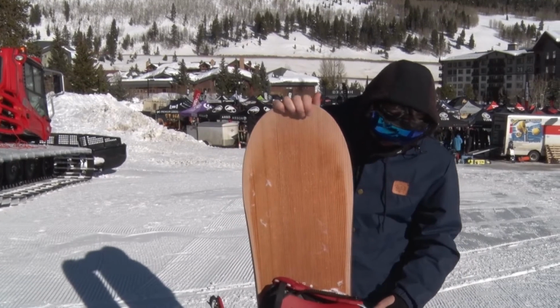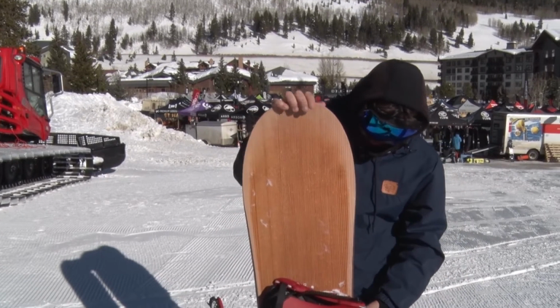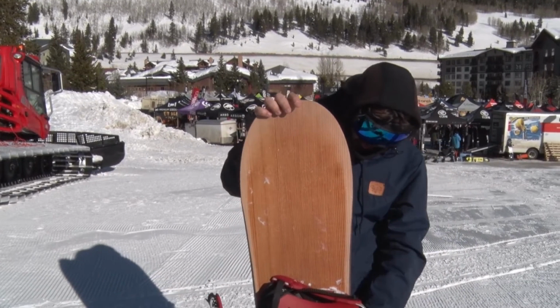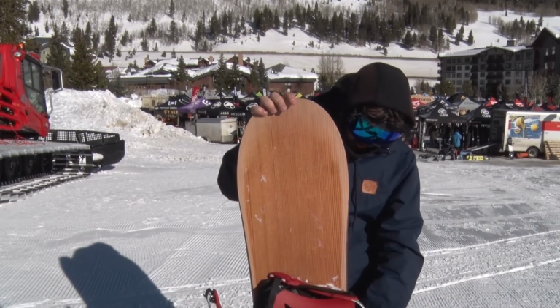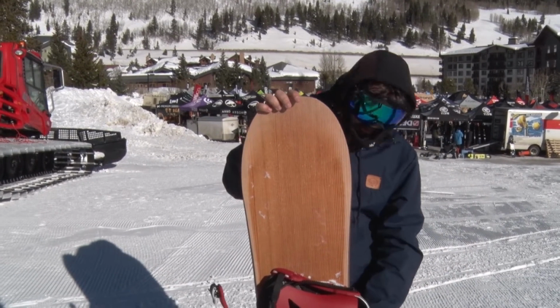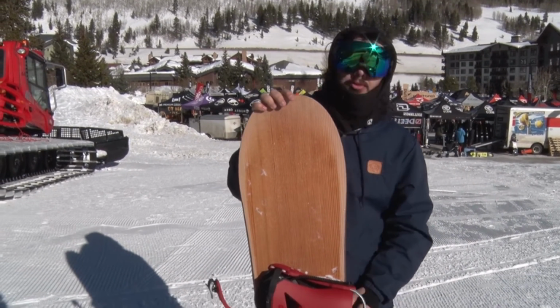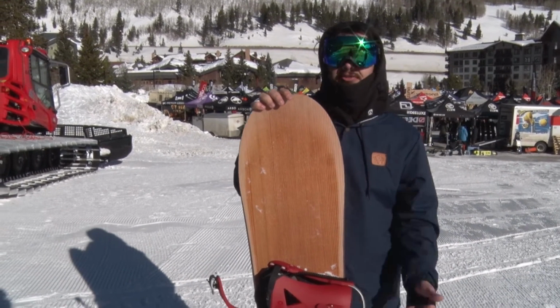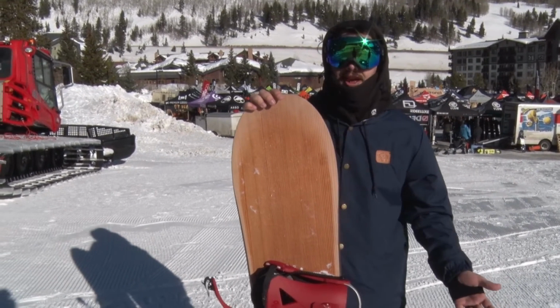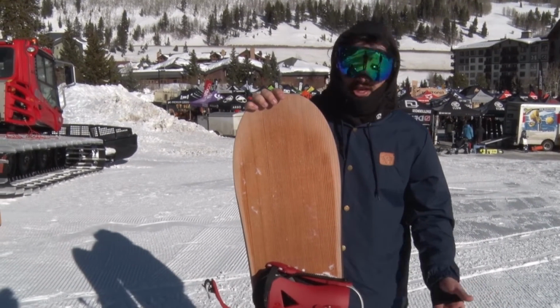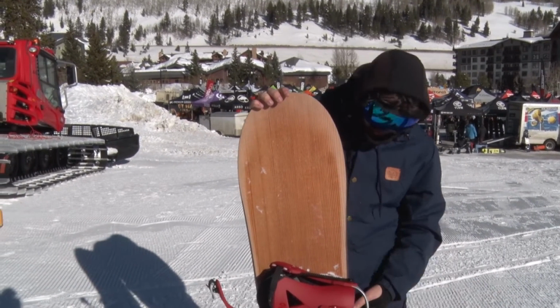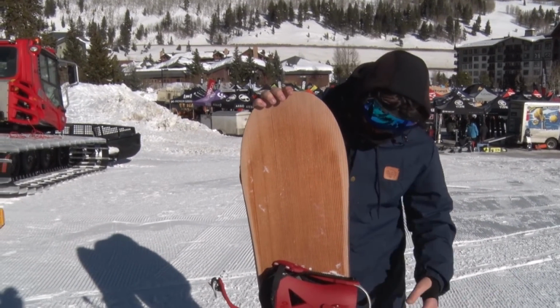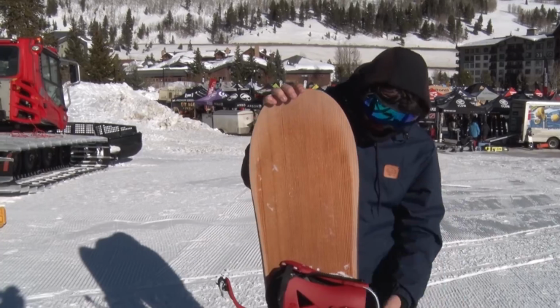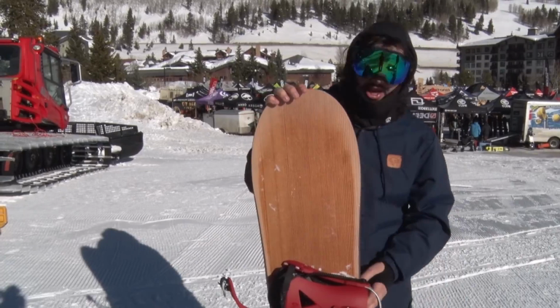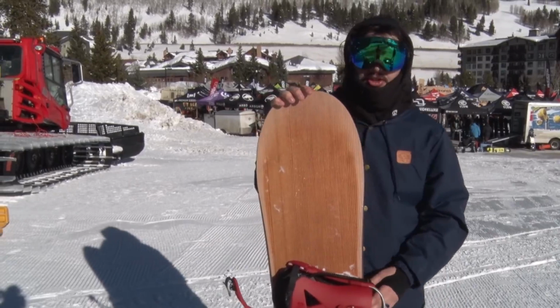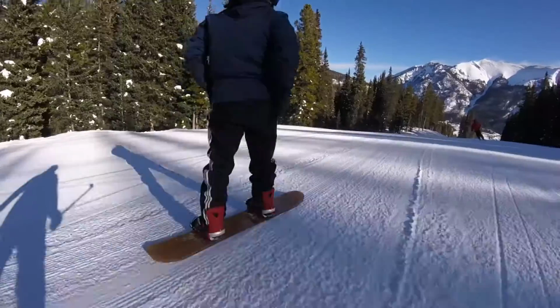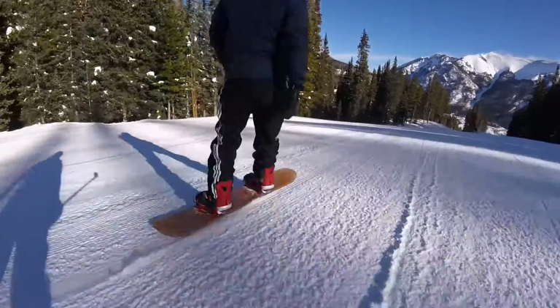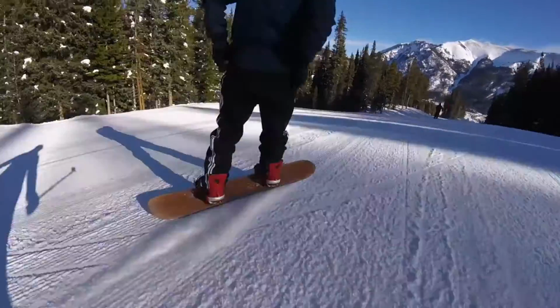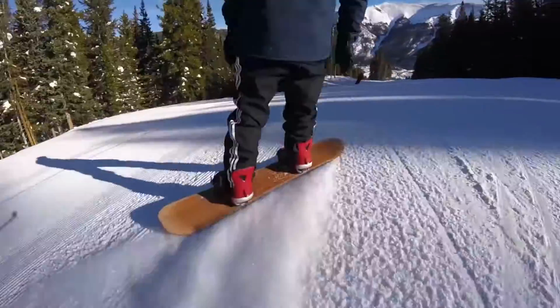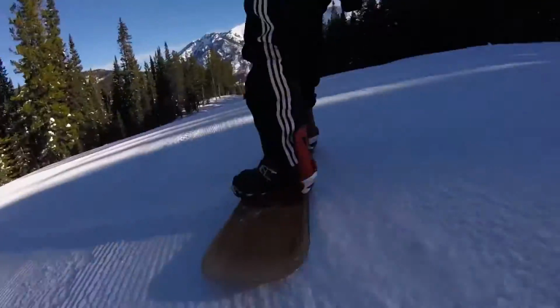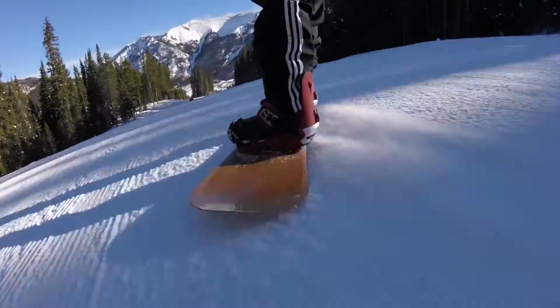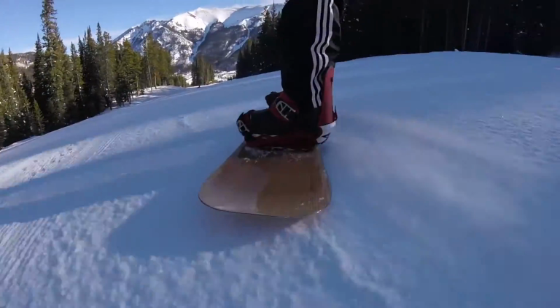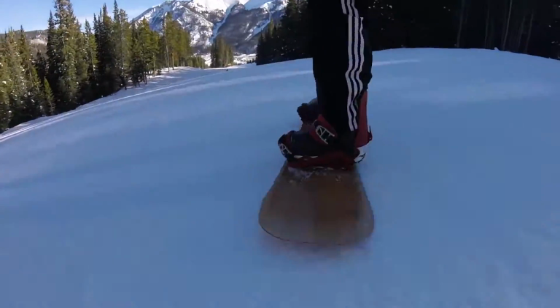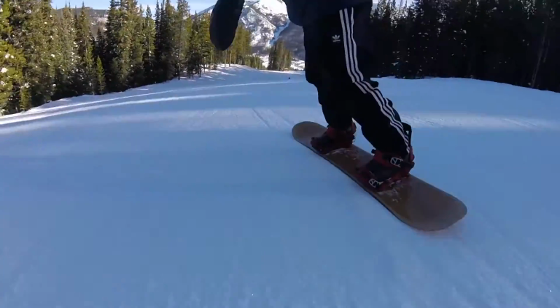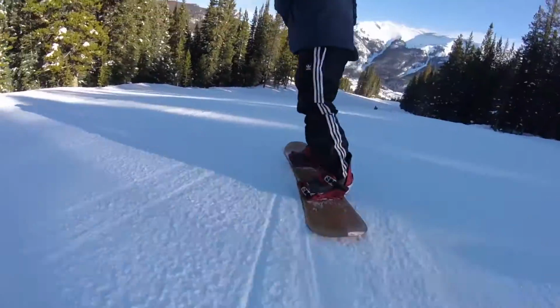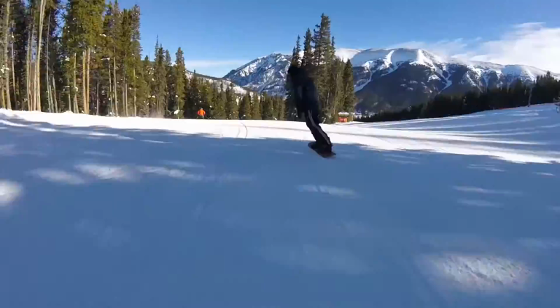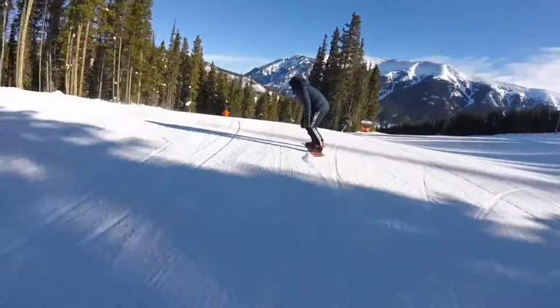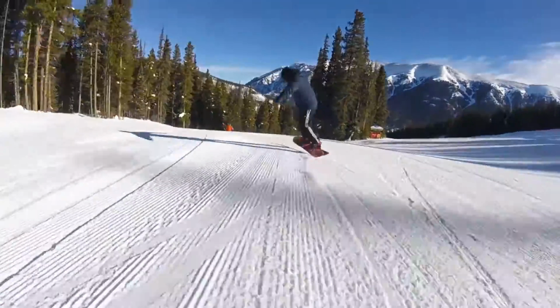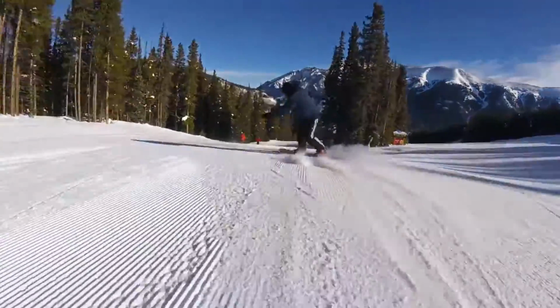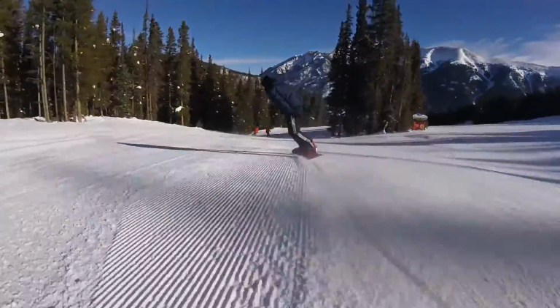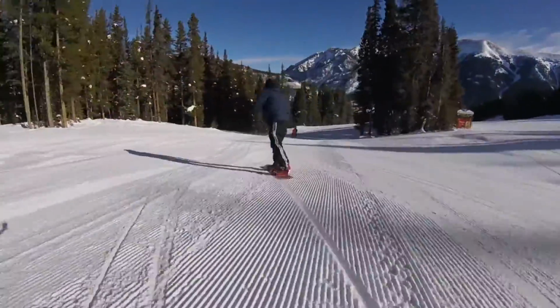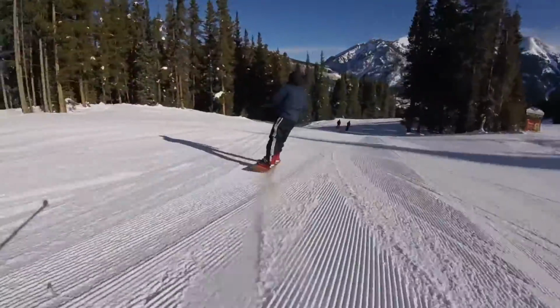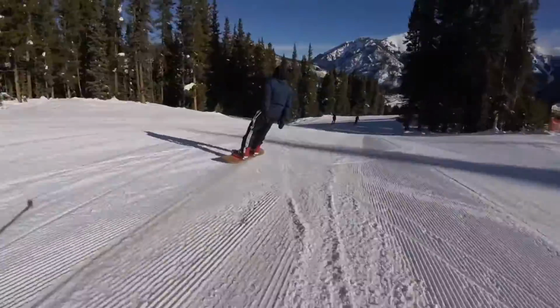It also has a 30 degree sidewall instead of a 45 degree sidewall, just to give you a little bit better edge hold, along with those Nitro power pumps — slight bumps right there — just to keep you on a really solid edge and lock in really hard when you're carving hard.